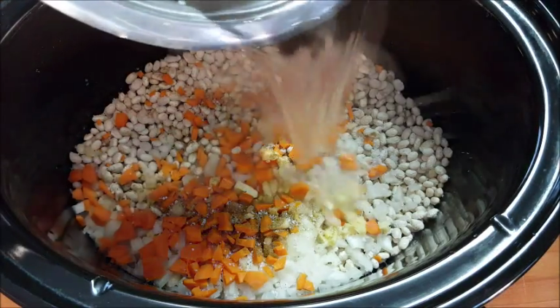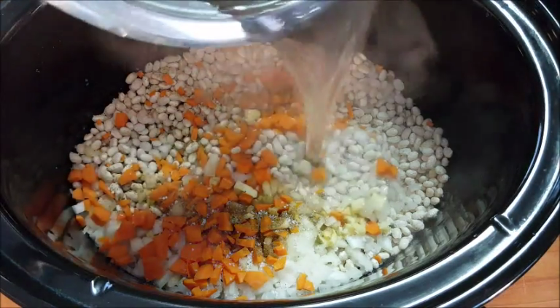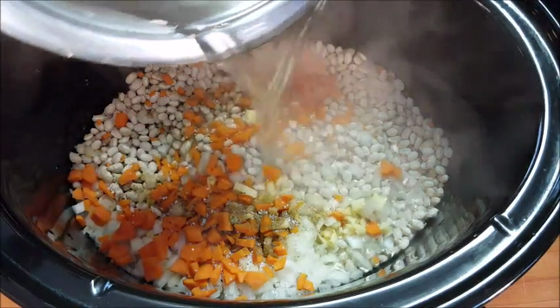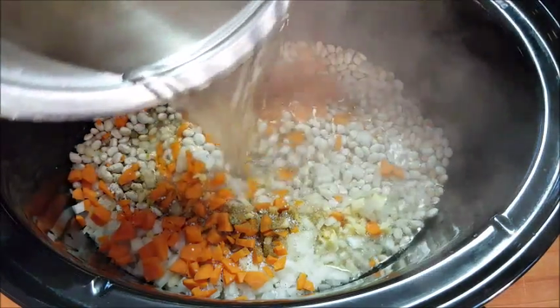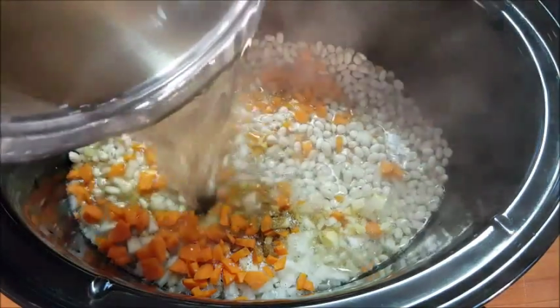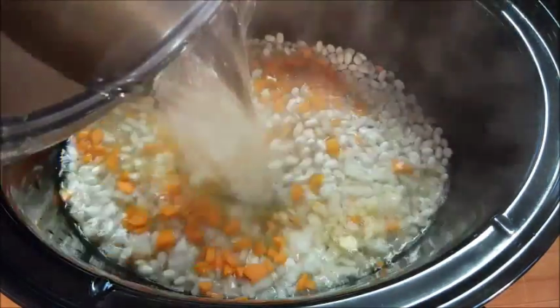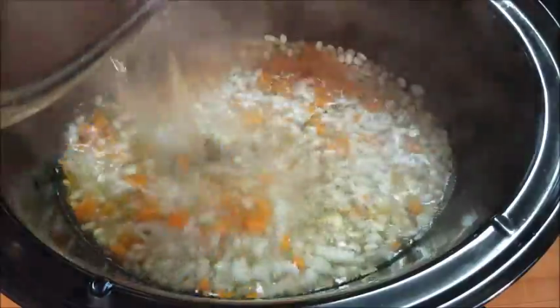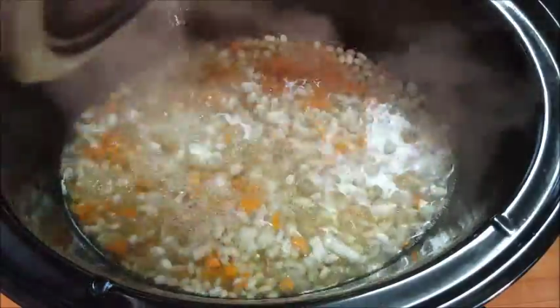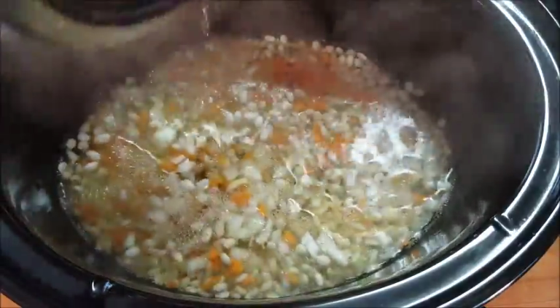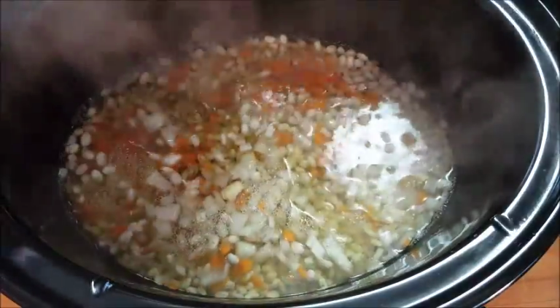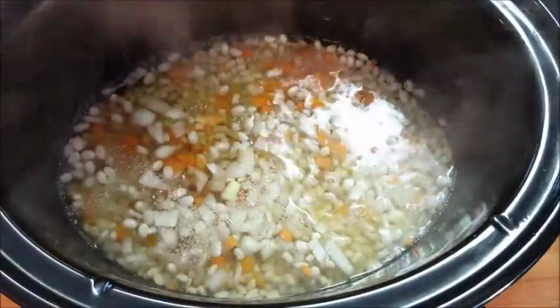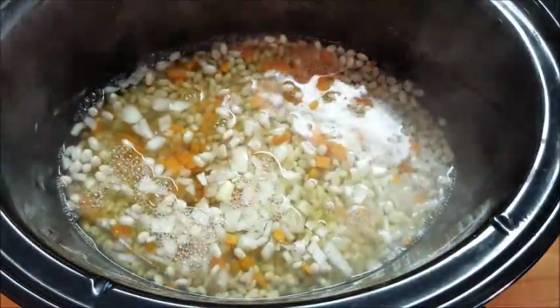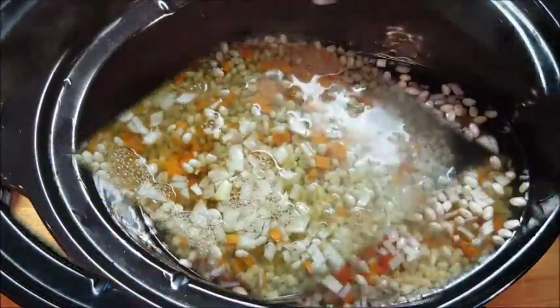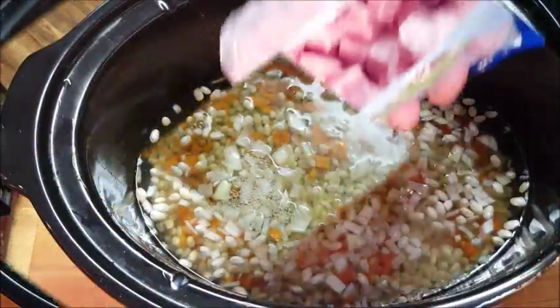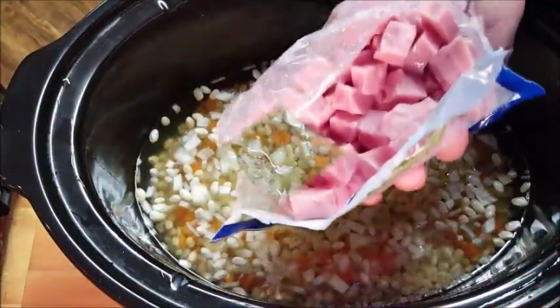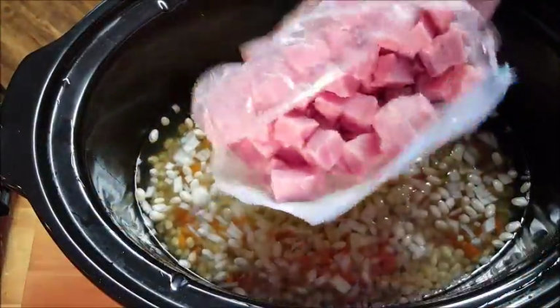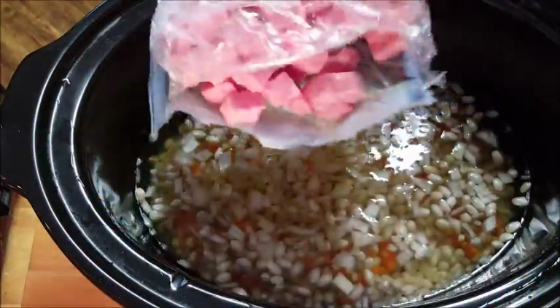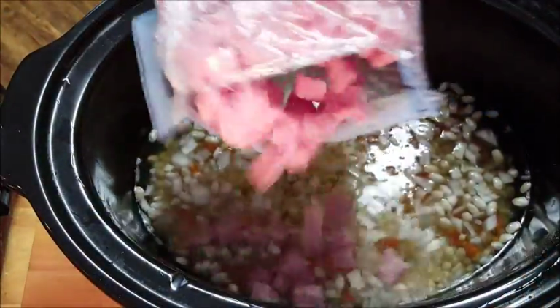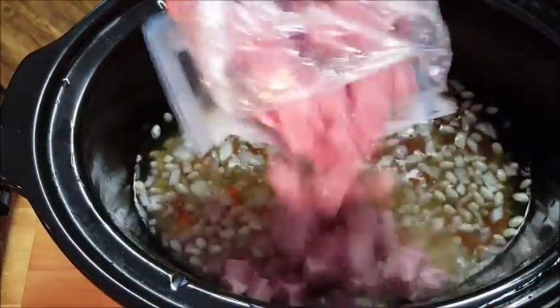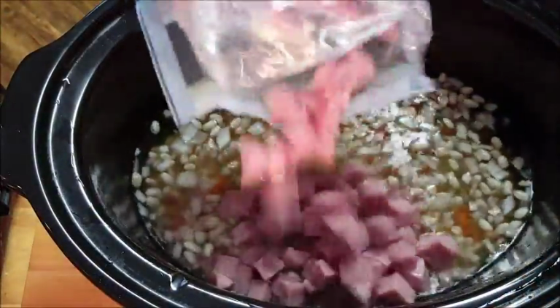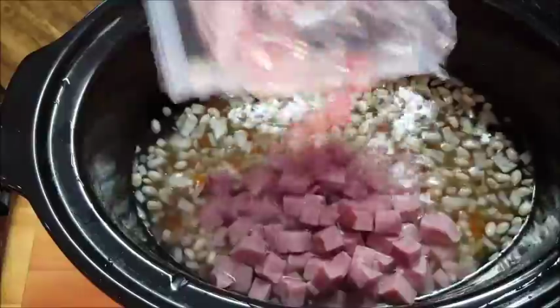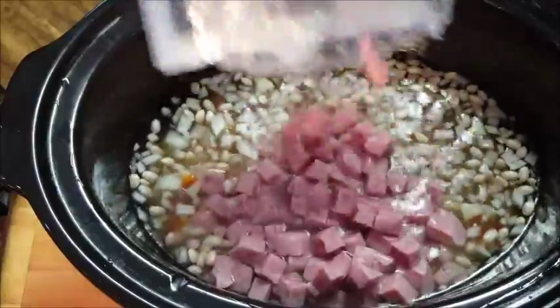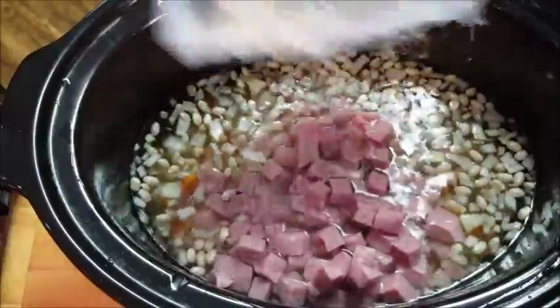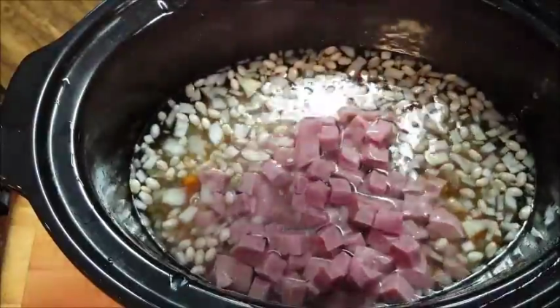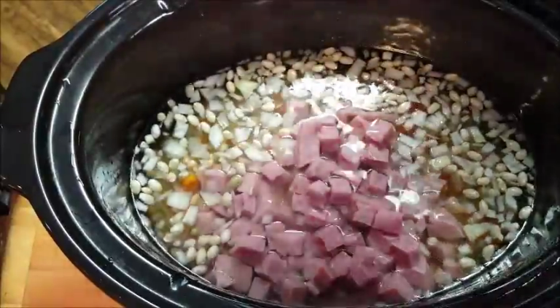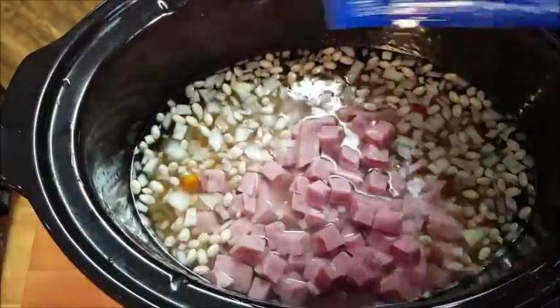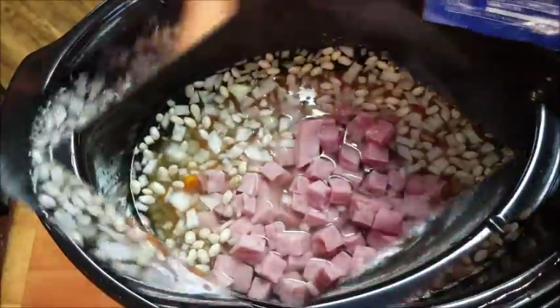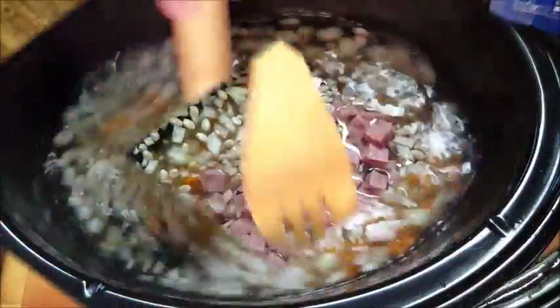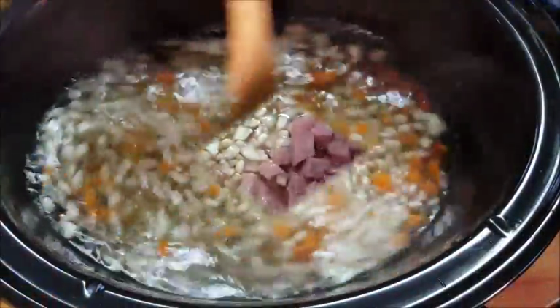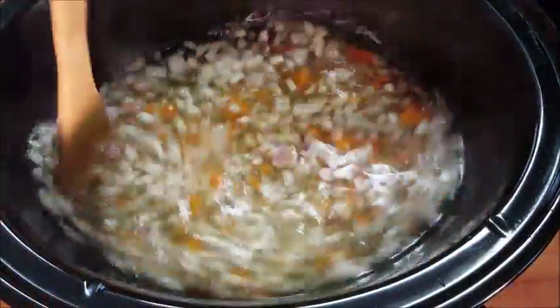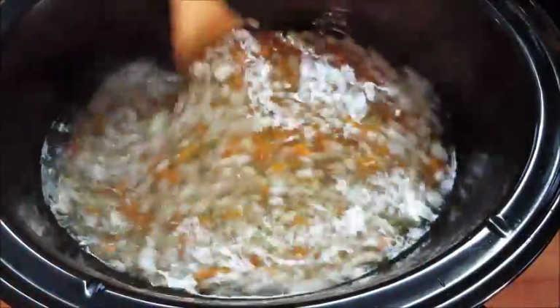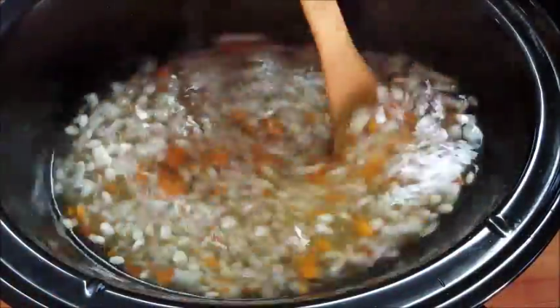Then add your bay leaf water. You may have to add a little bit more water — just cover about two inches above the beans. Add your ham and just give it a good stir.